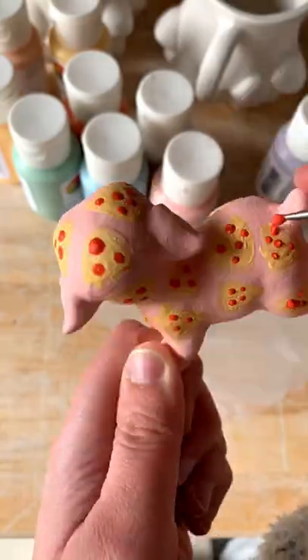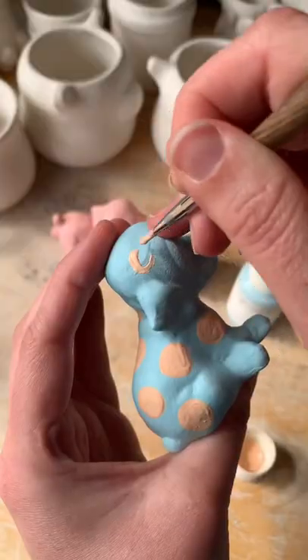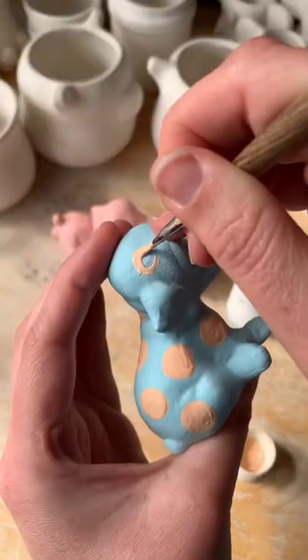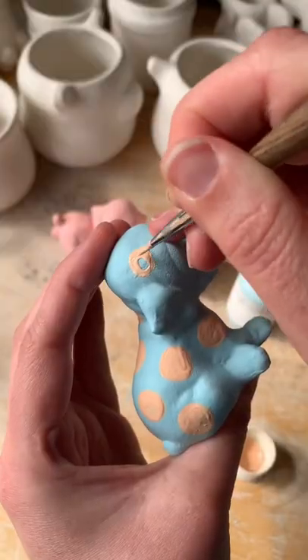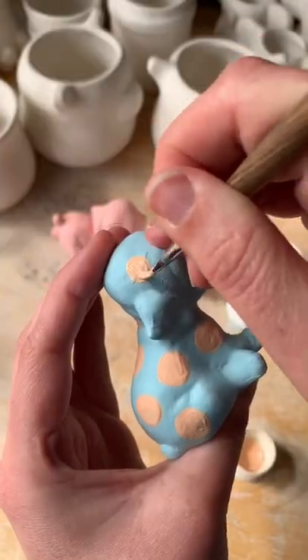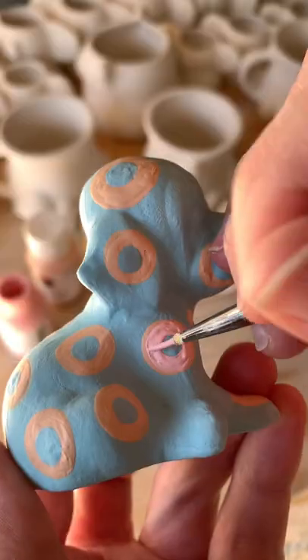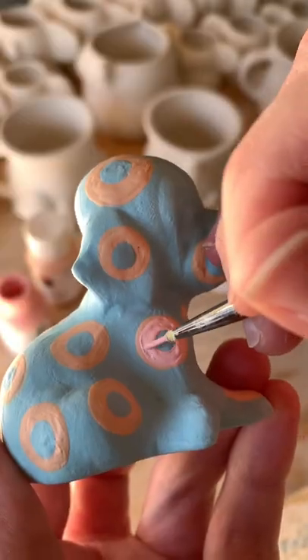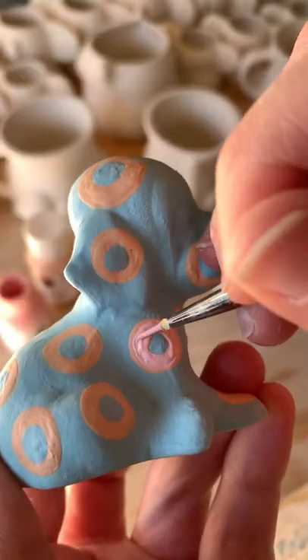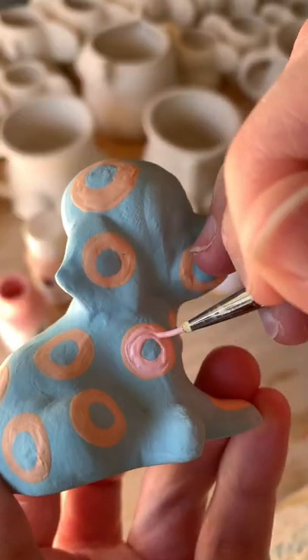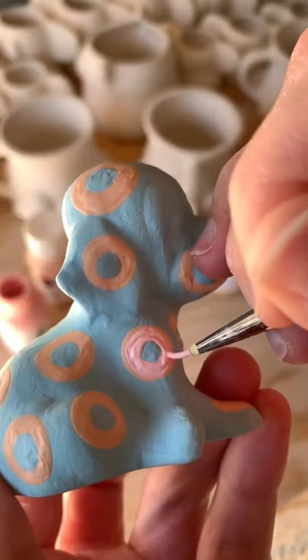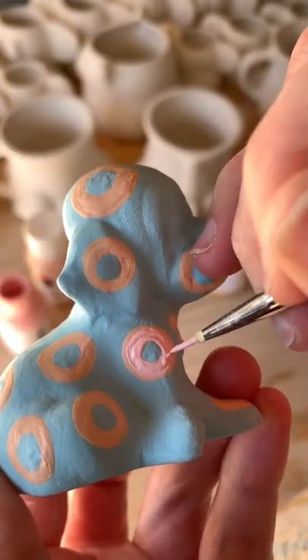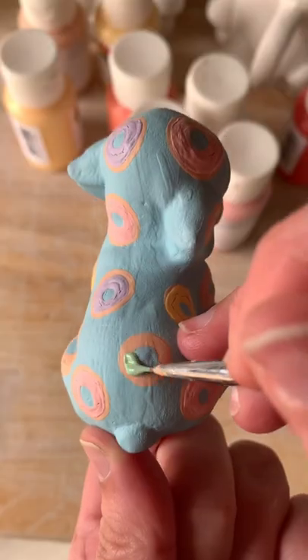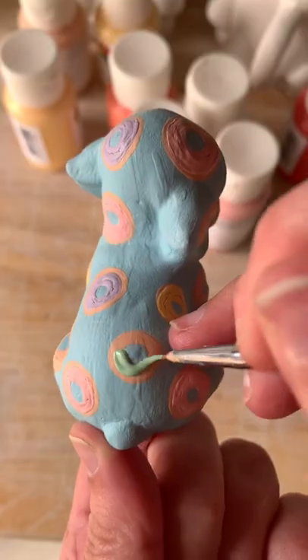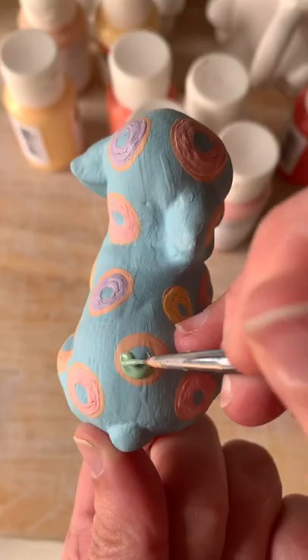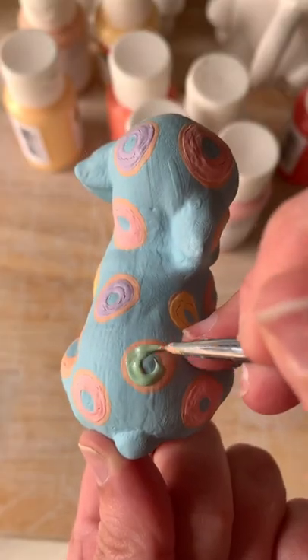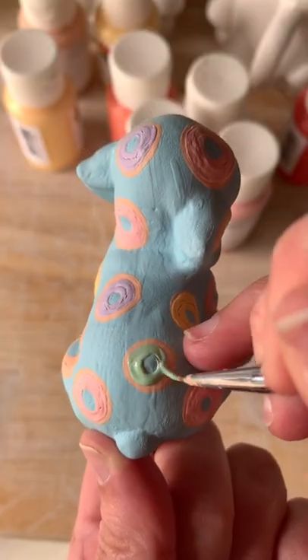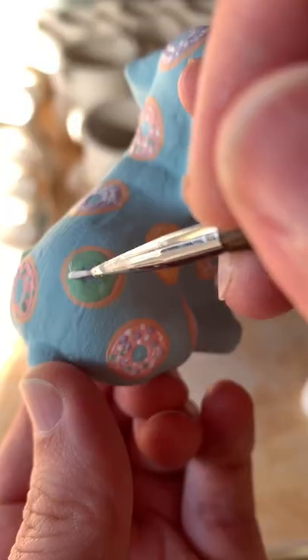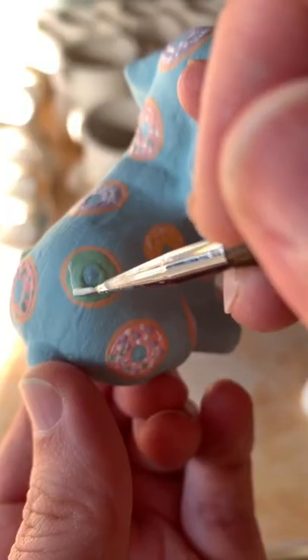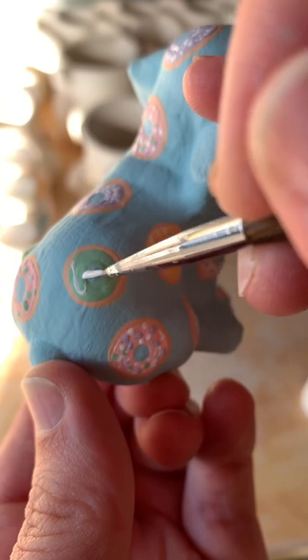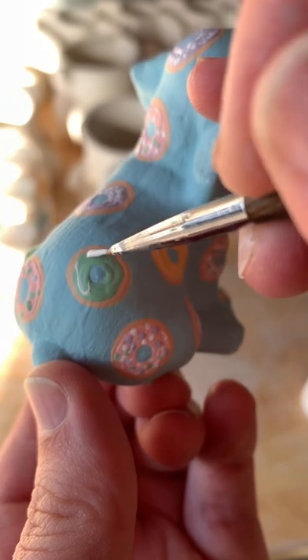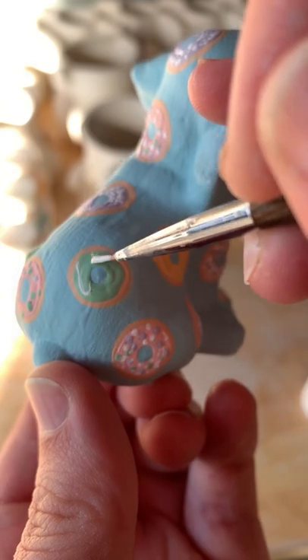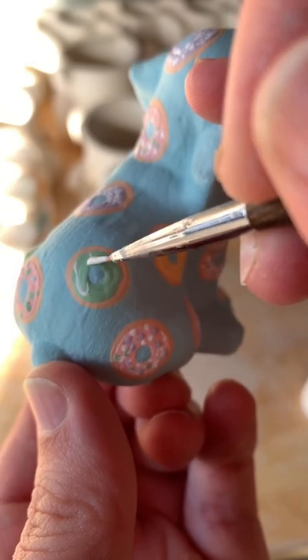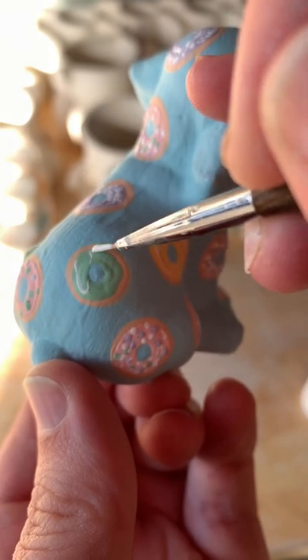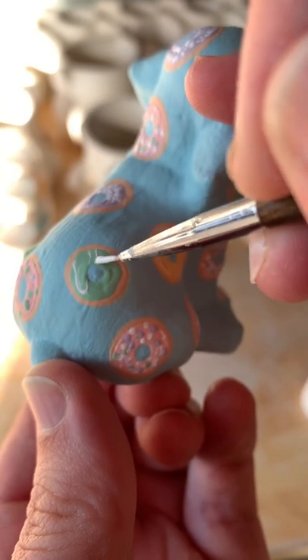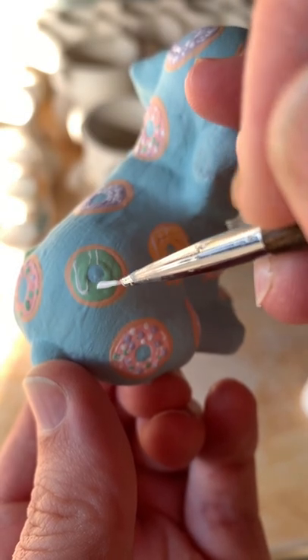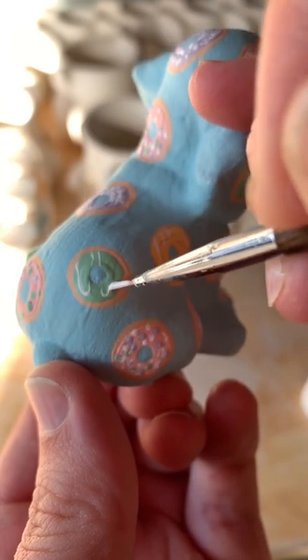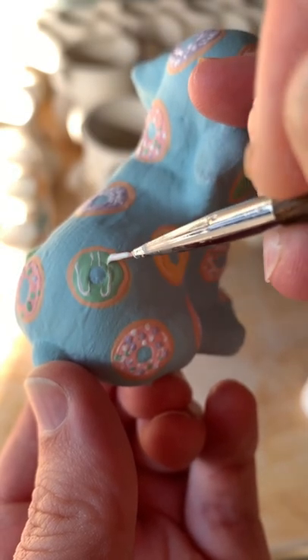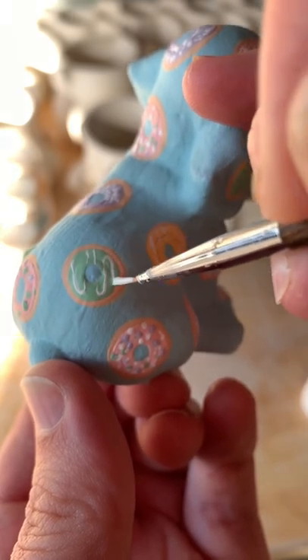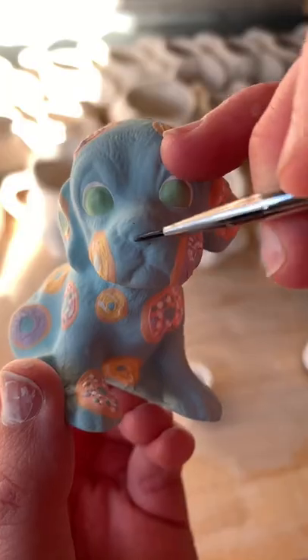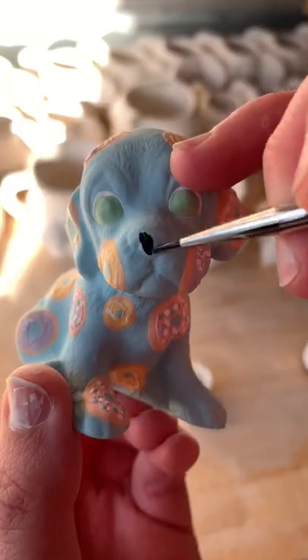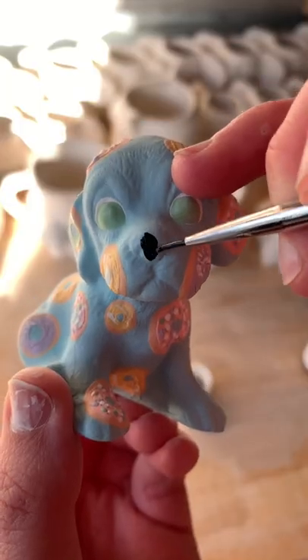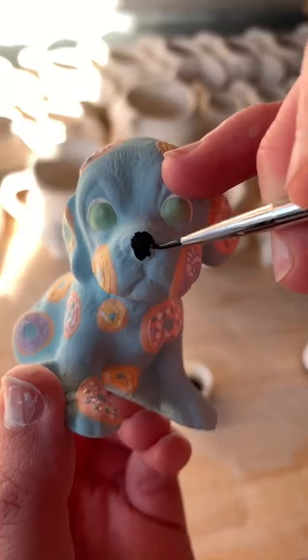I then did a puppy with pizza and another one with a variety of iced donuts, adding the finishing touches, and here is the finished result.